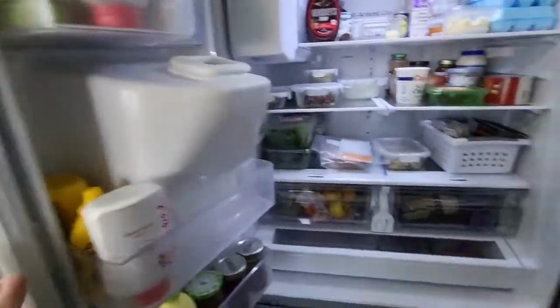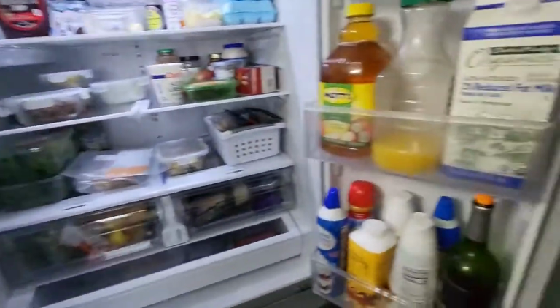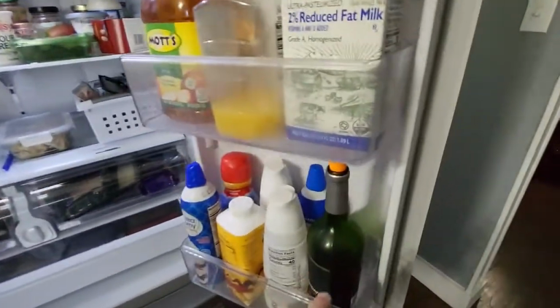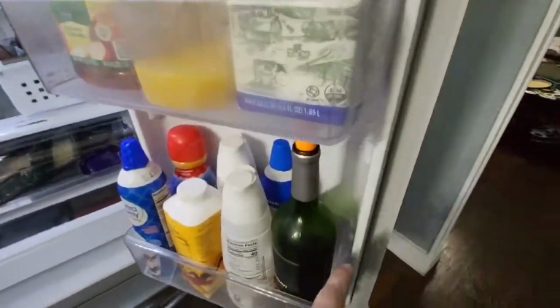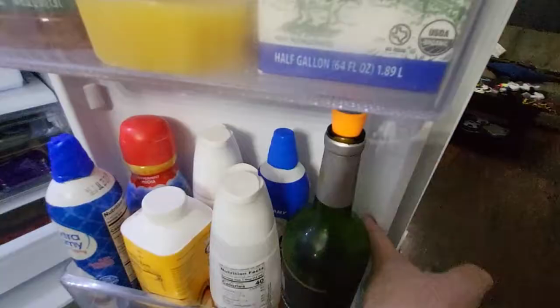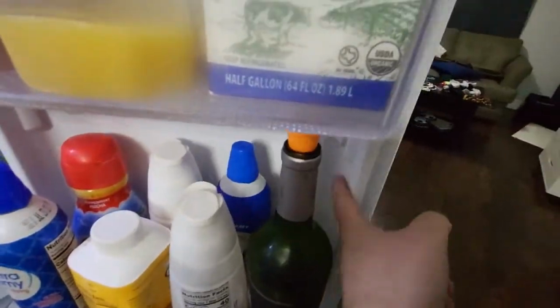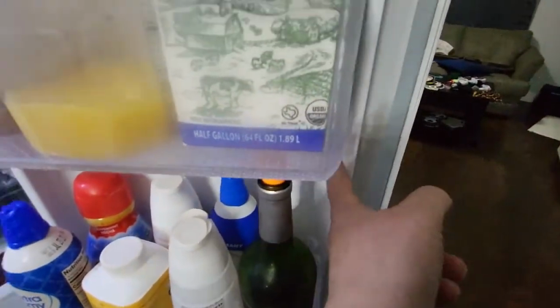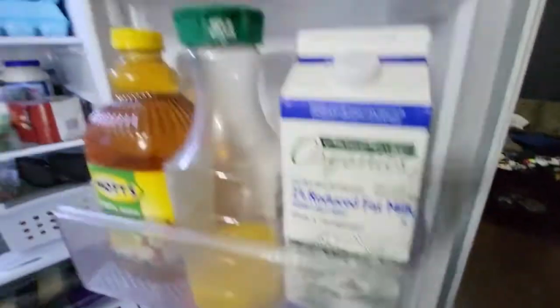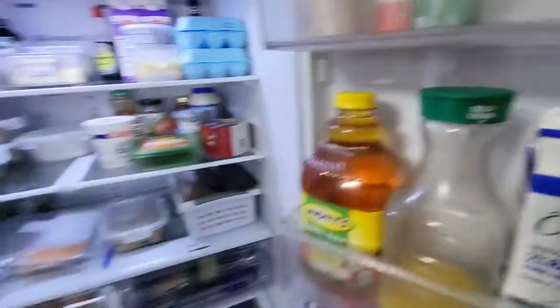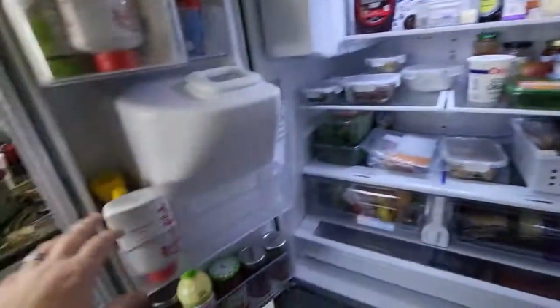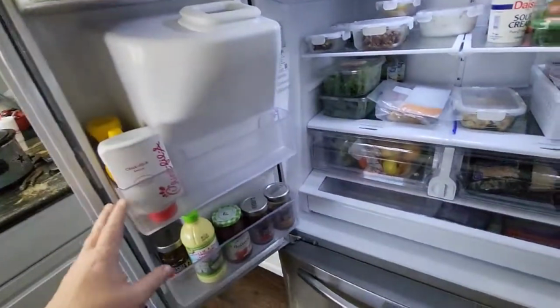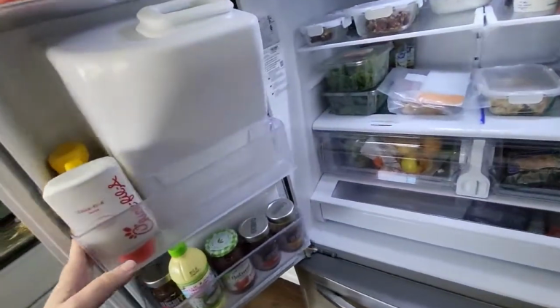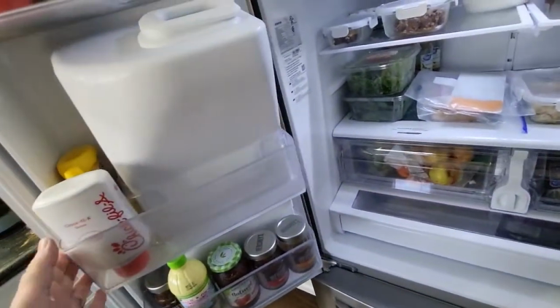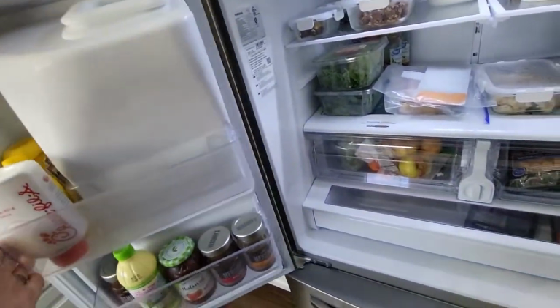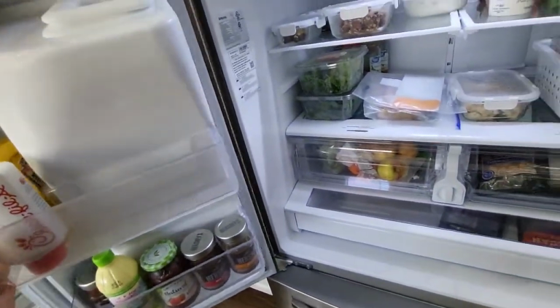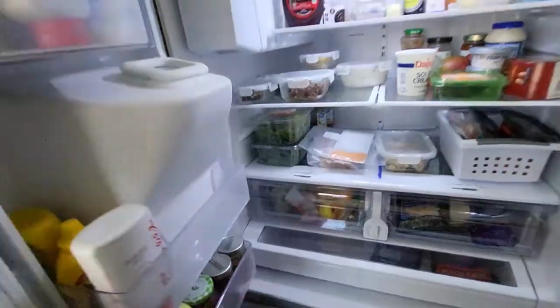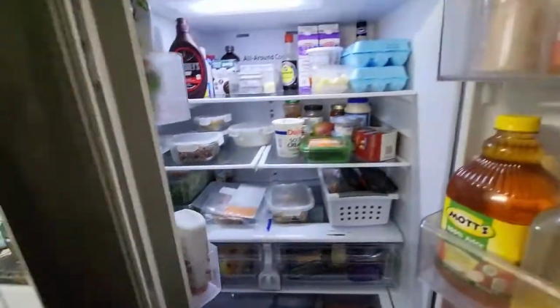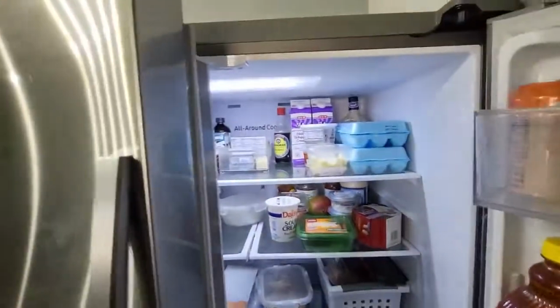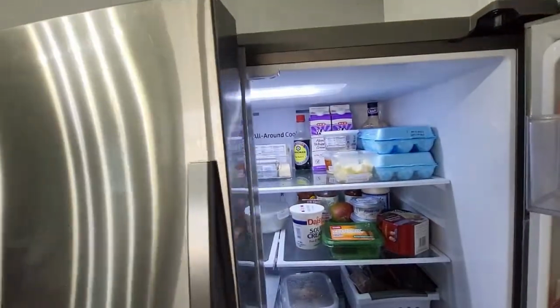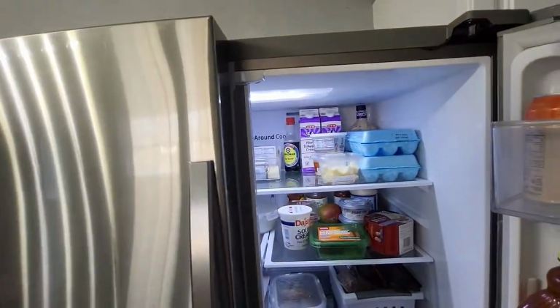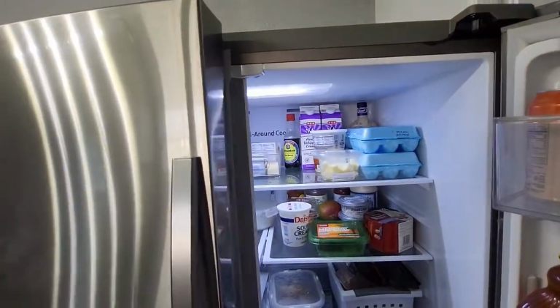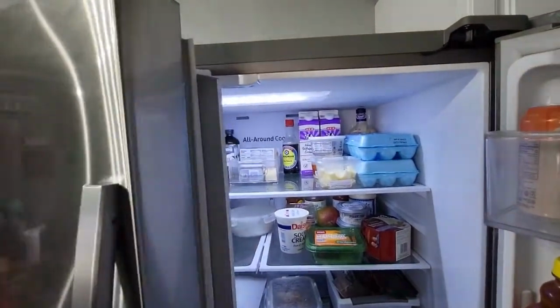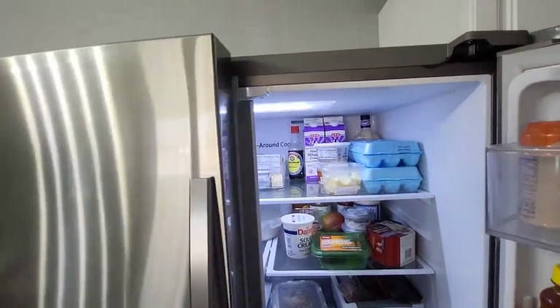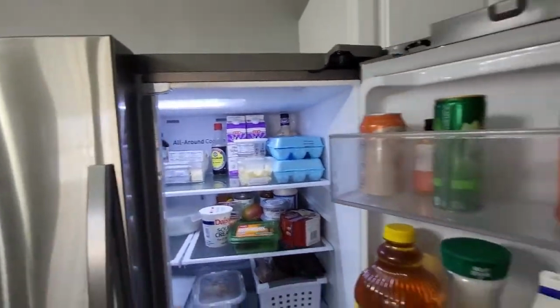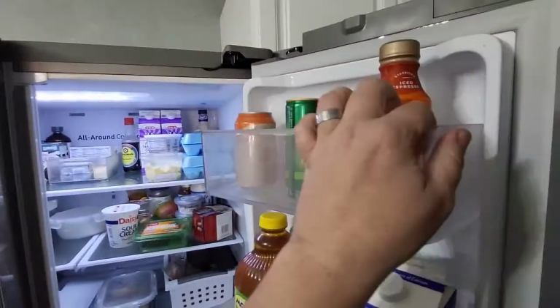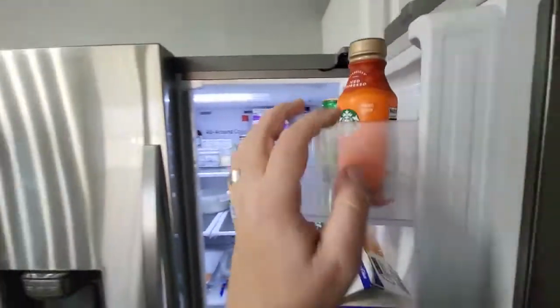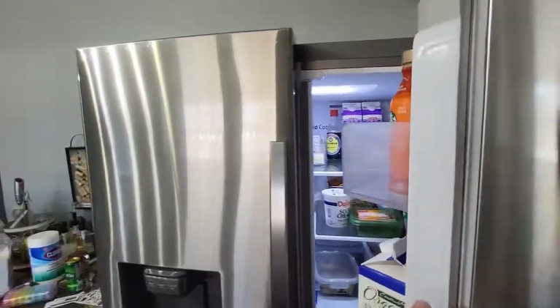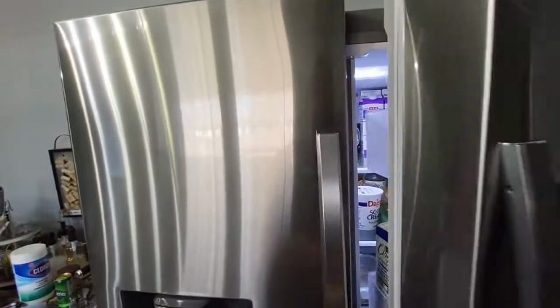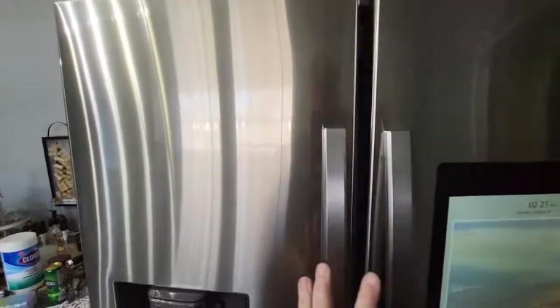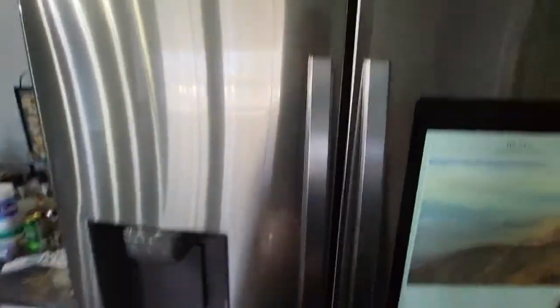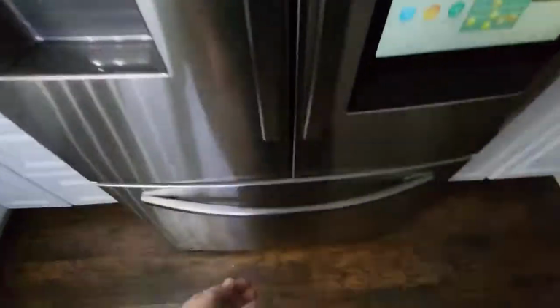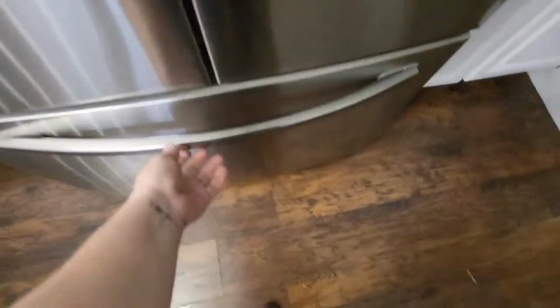The shelves on this side are adjustable if you want to adjust them. Drawers over here are not. It doesn't matter which door you close first — it'll automatically find its way shut.